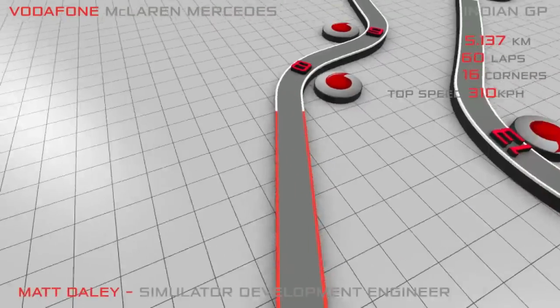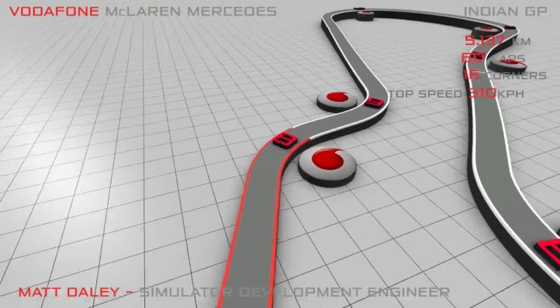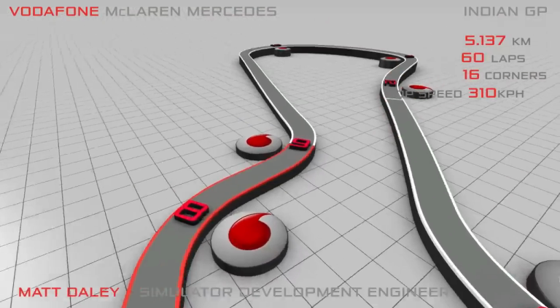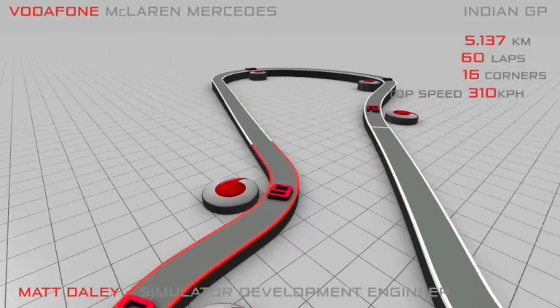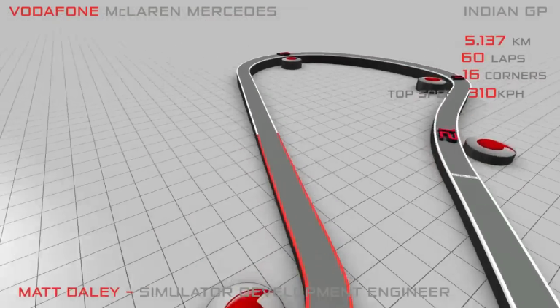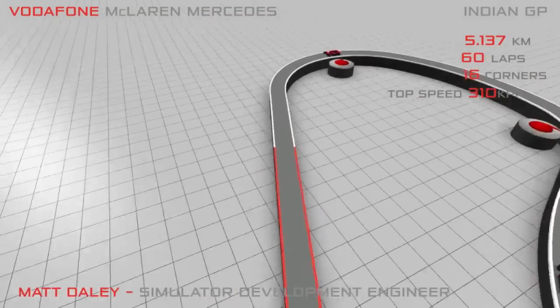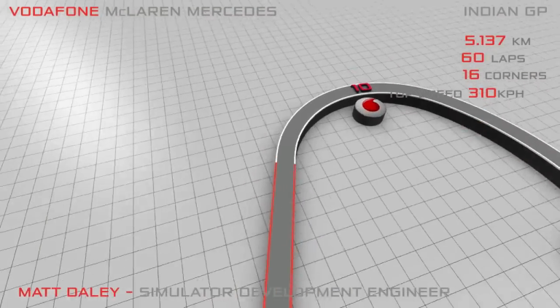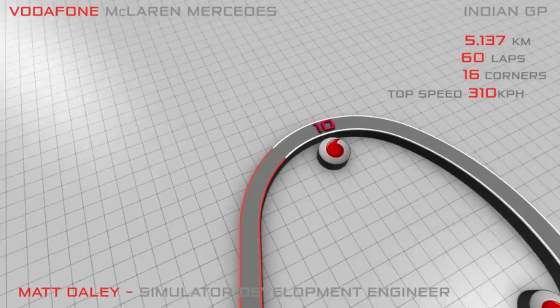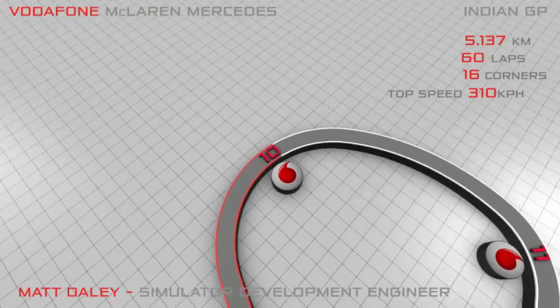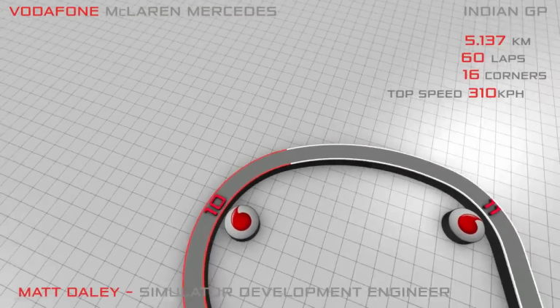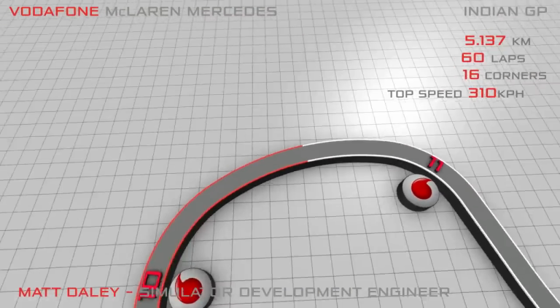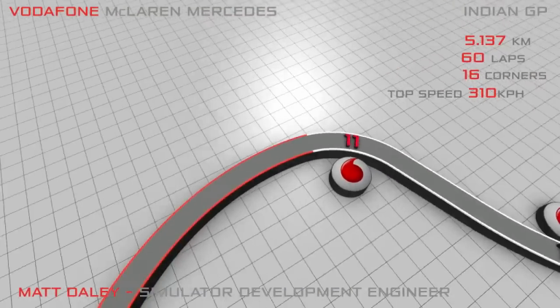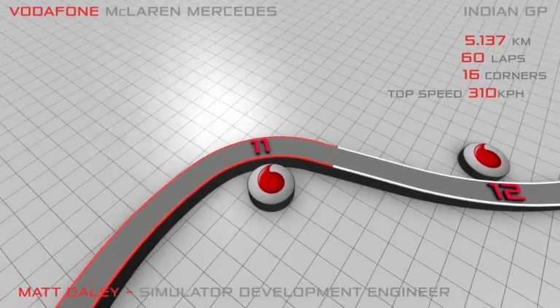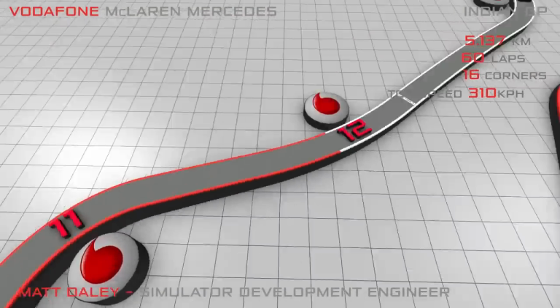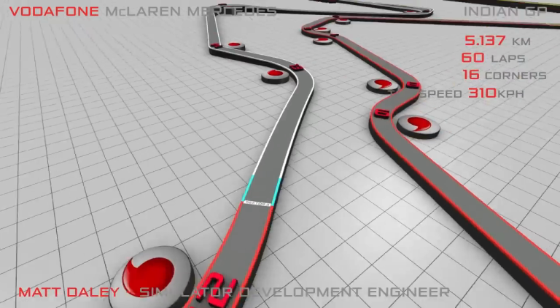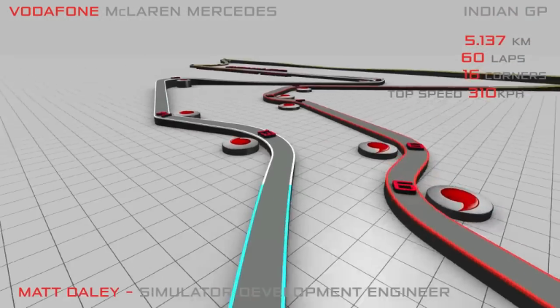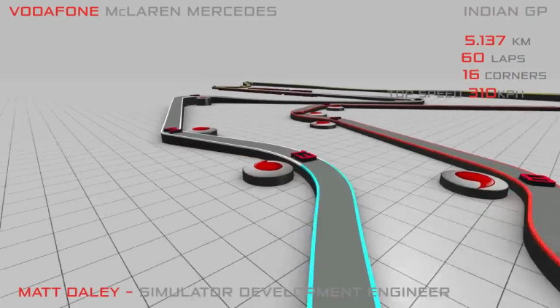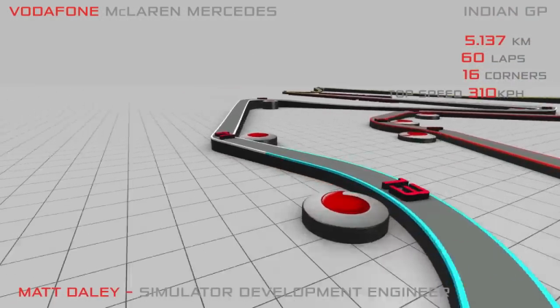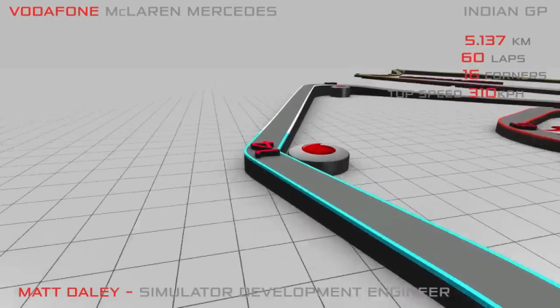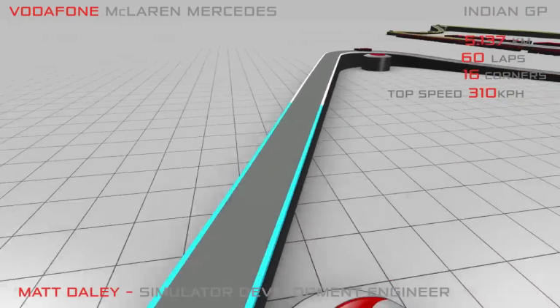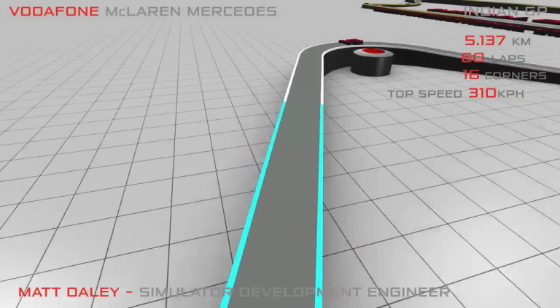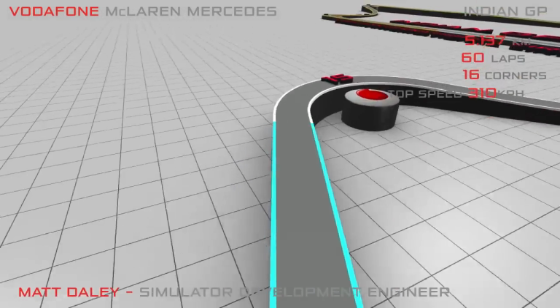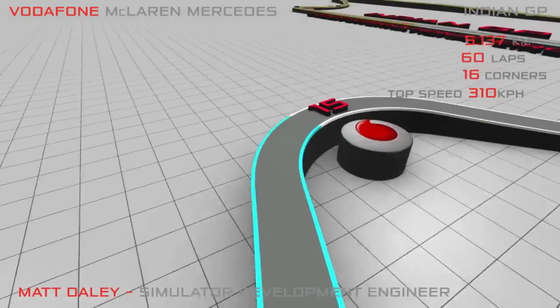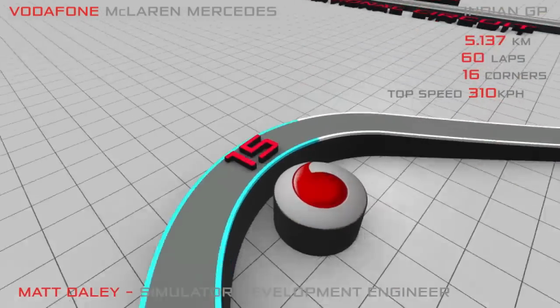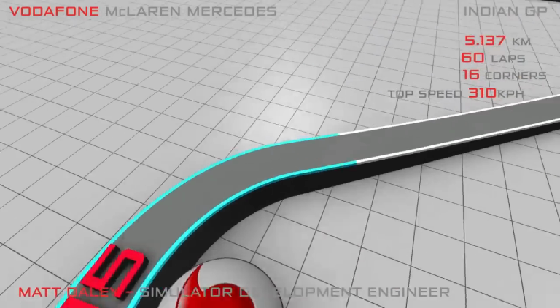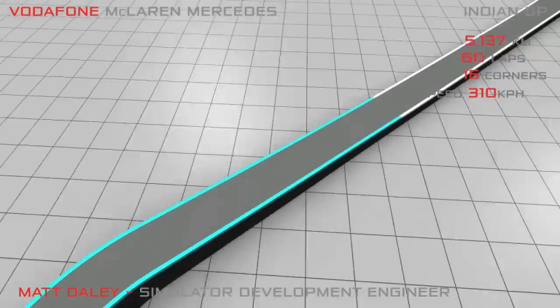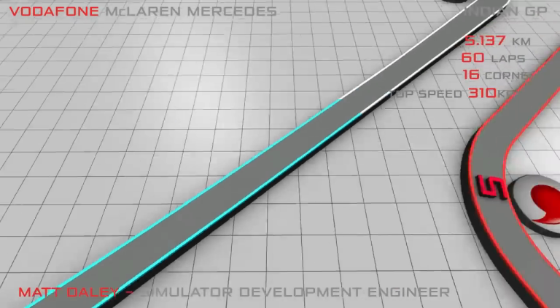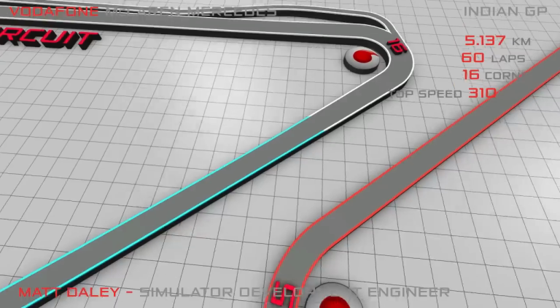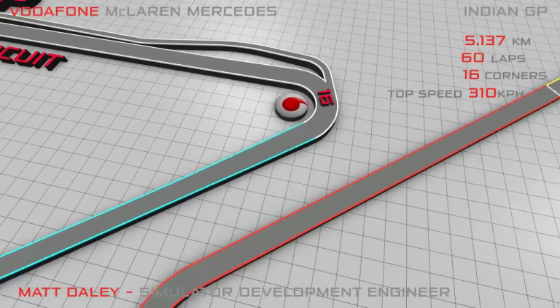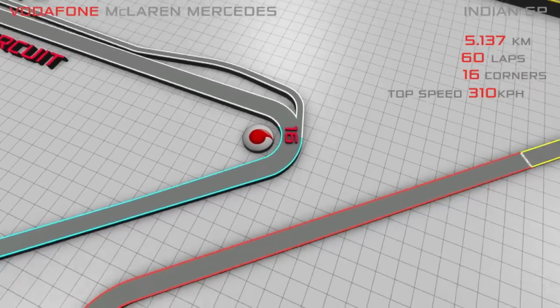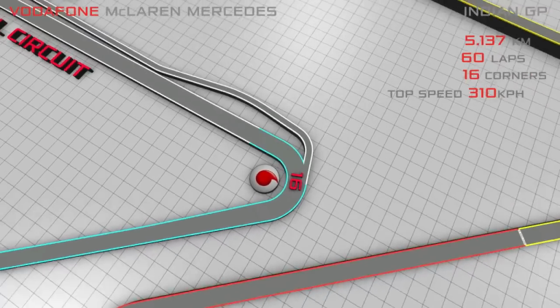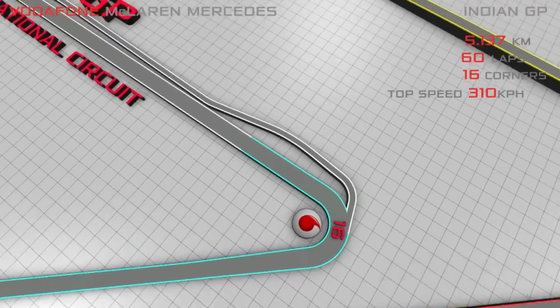Welcome to round 17 of the 2011 Formula One World Championship. I'm Matt Daly. I work in the simulator team at McLaren, and this will be the first time India's ever hosted an F1 race.